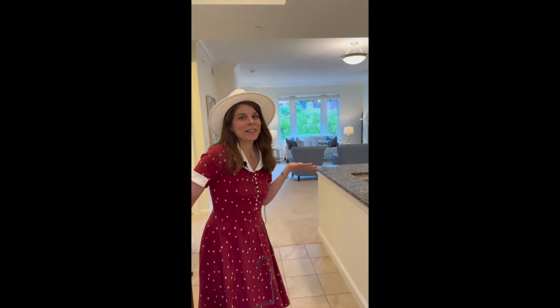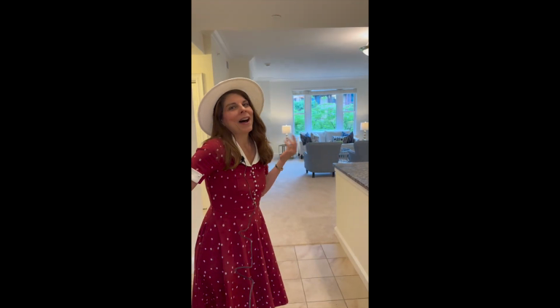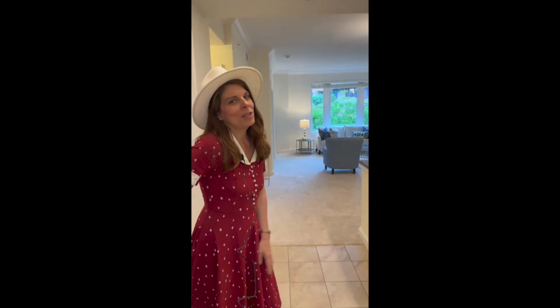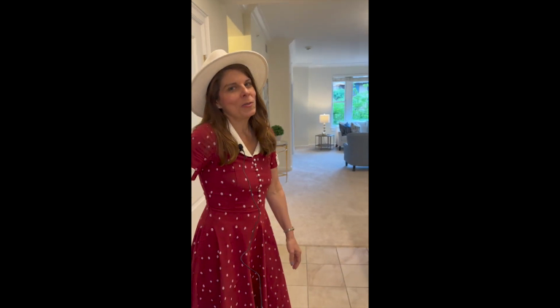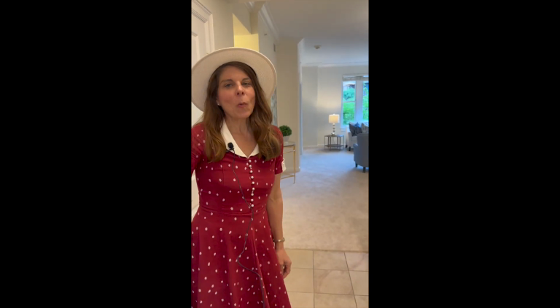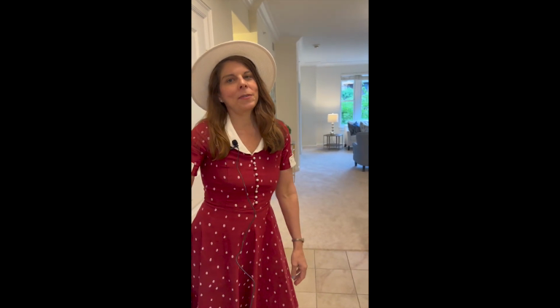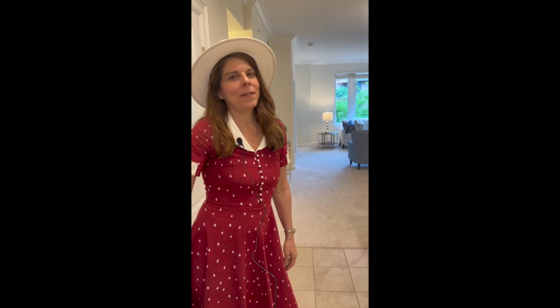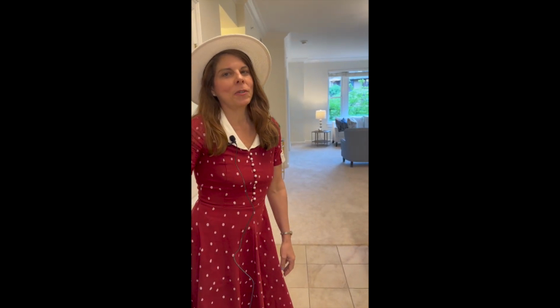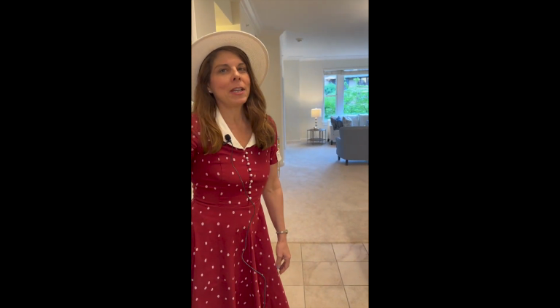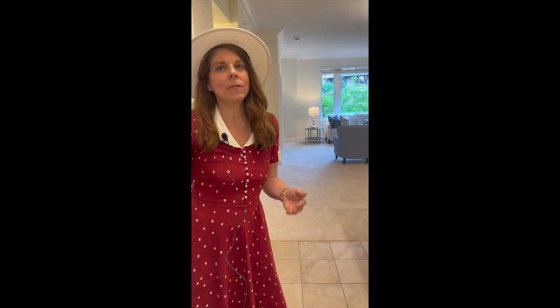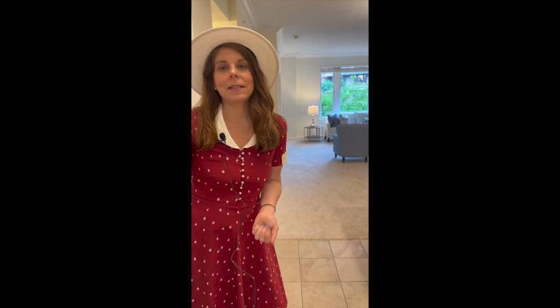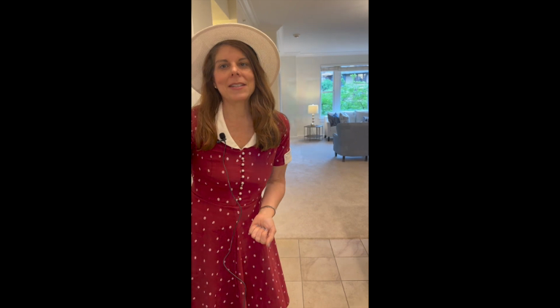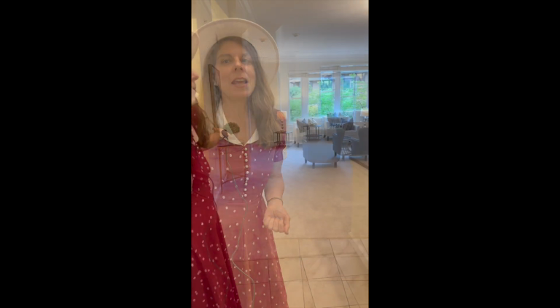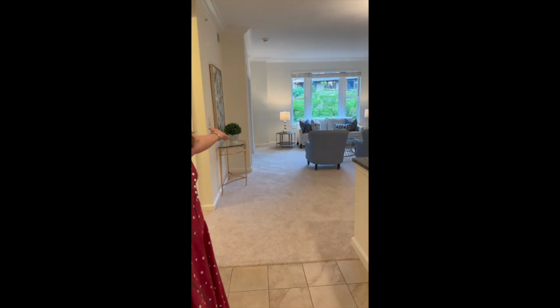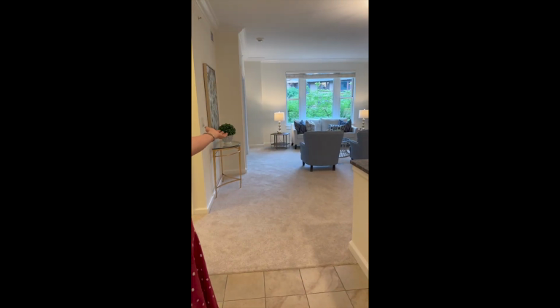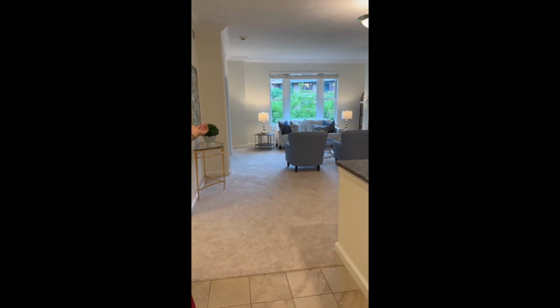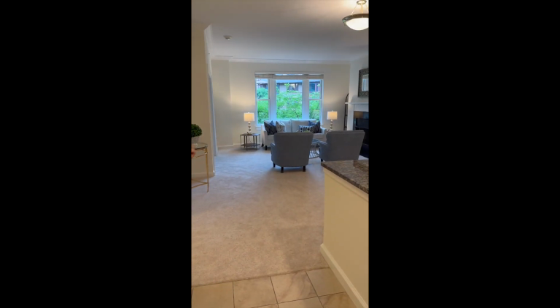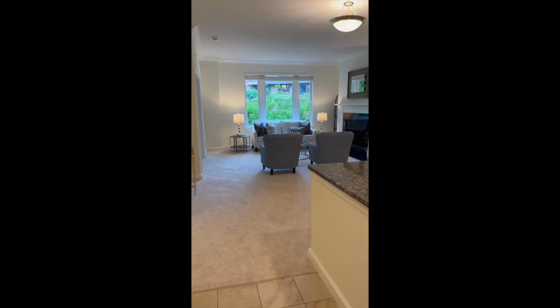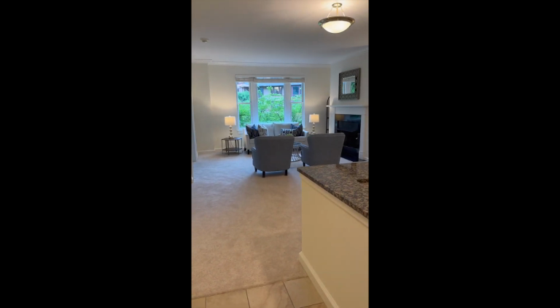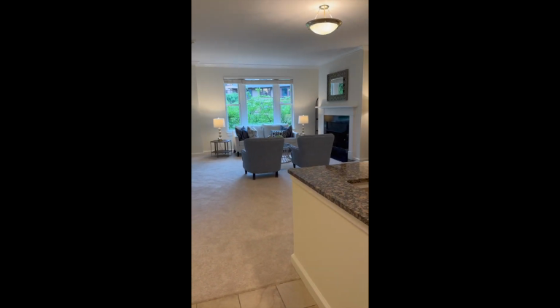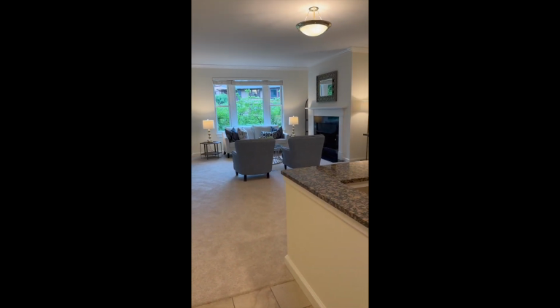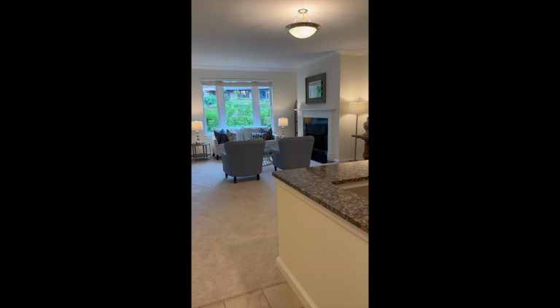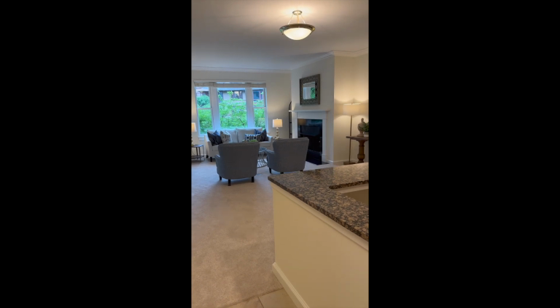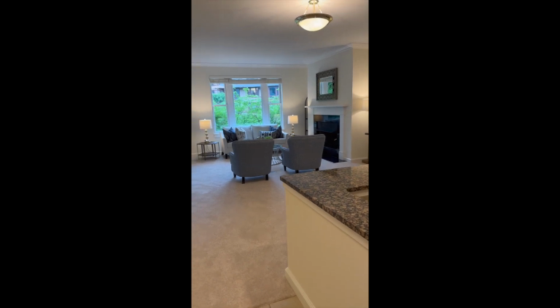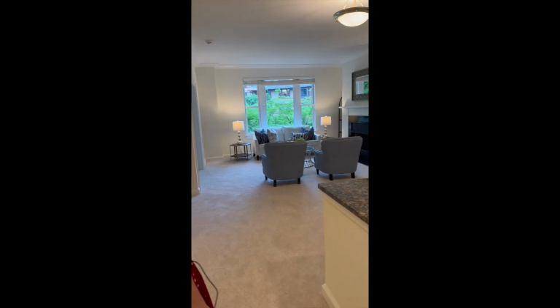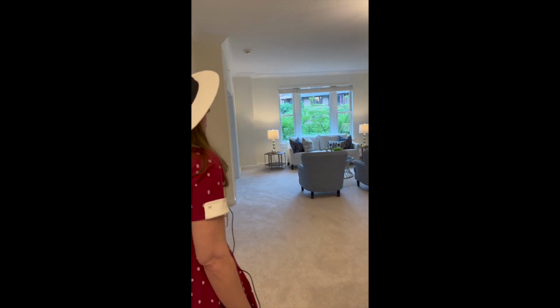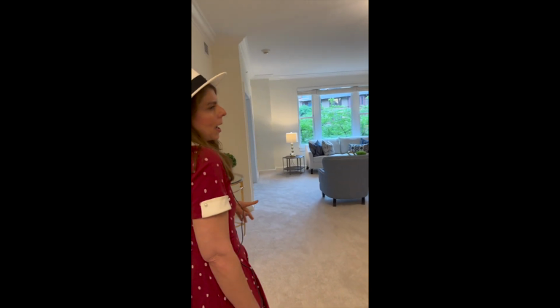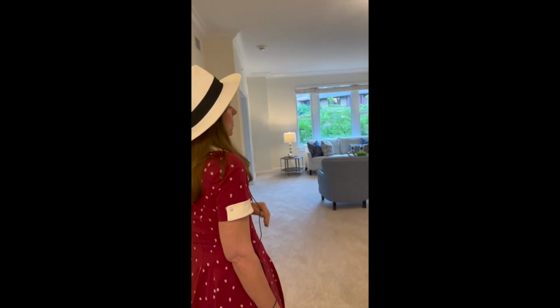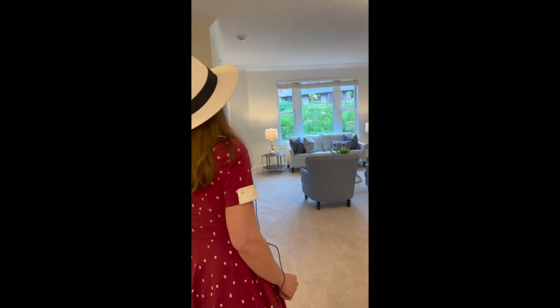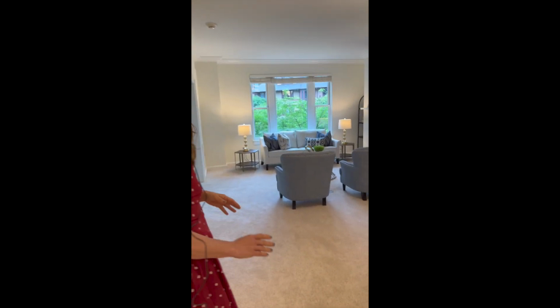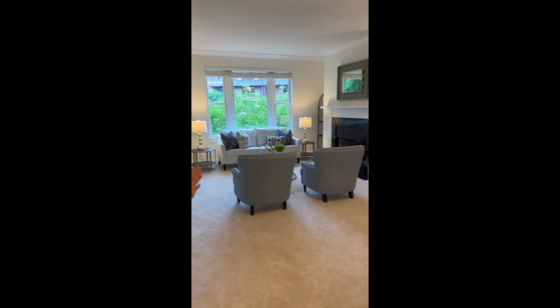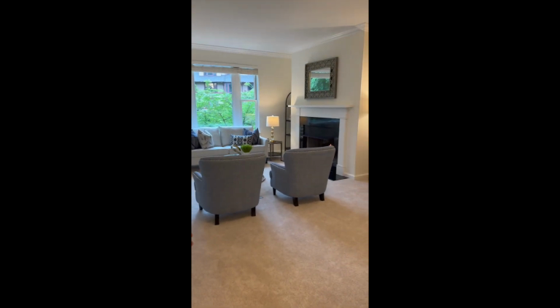Welcome! I want to introduce you to this wonderful 55 and over community called Fox Hill in Bethesda. First you can see we have a fantastic living room, and there's a gas fireplace that is operated by remote, so it is very easy.